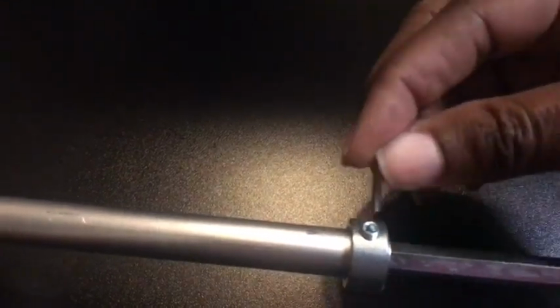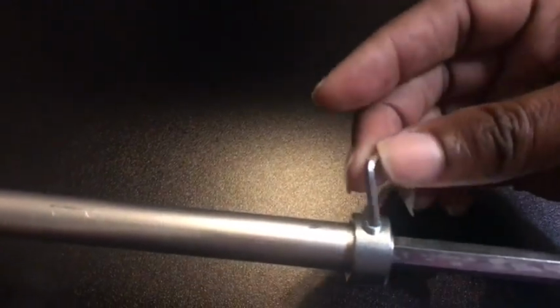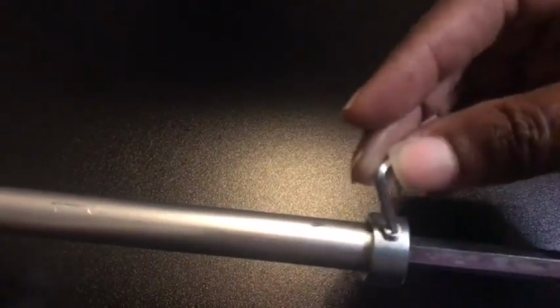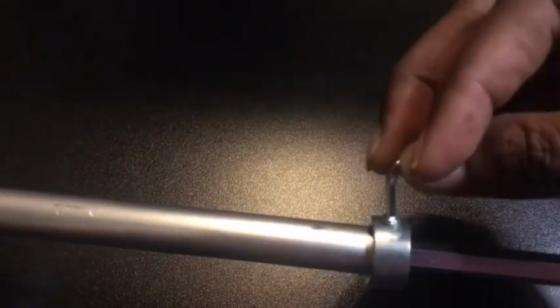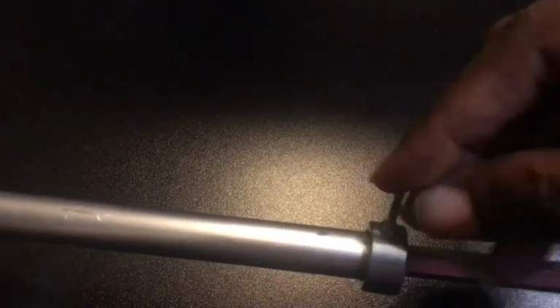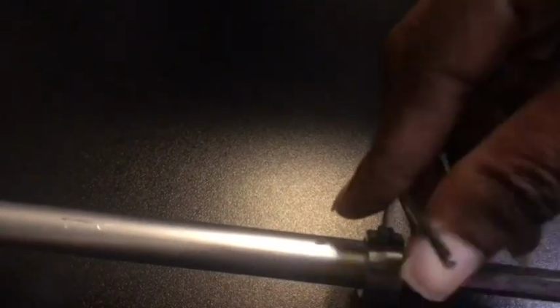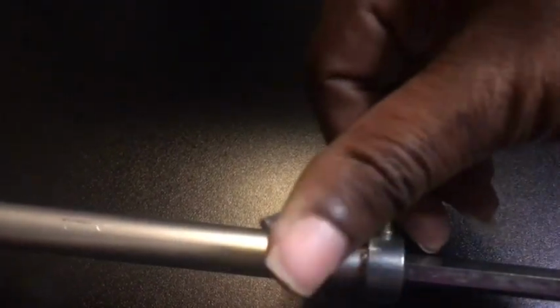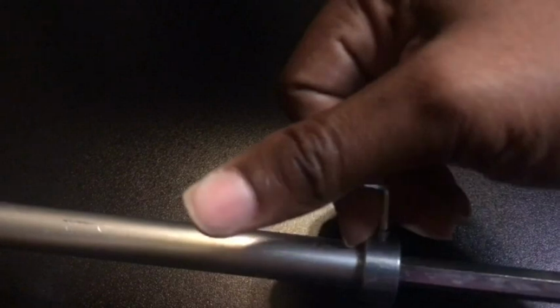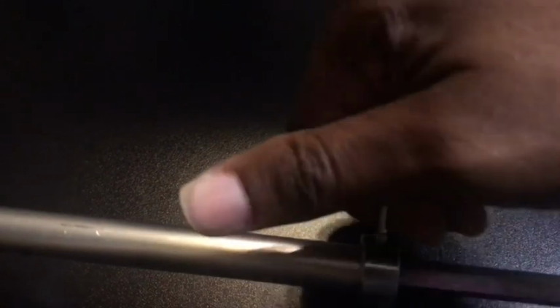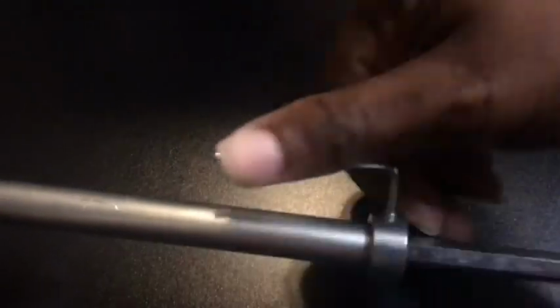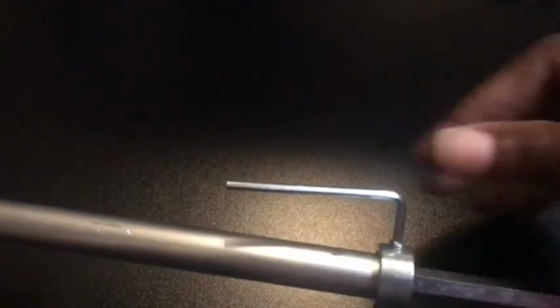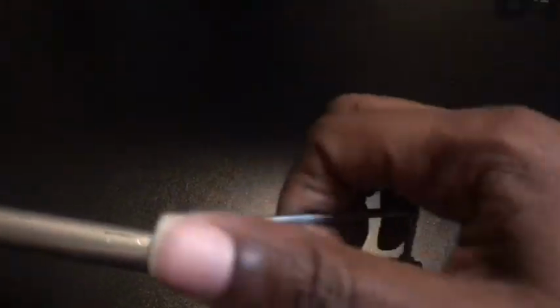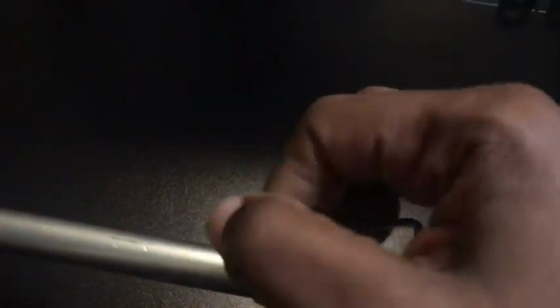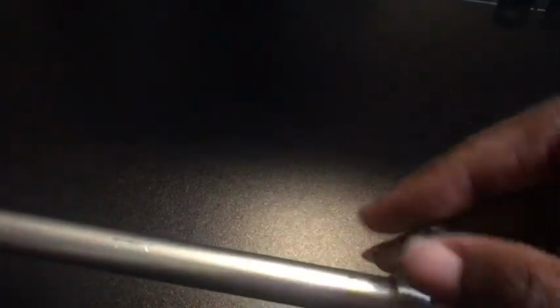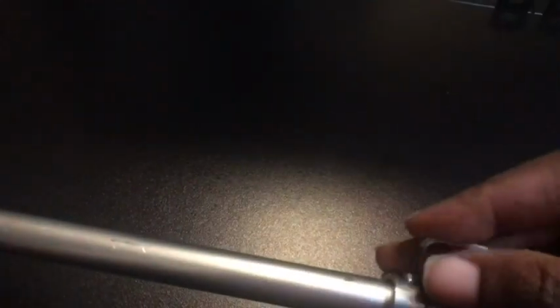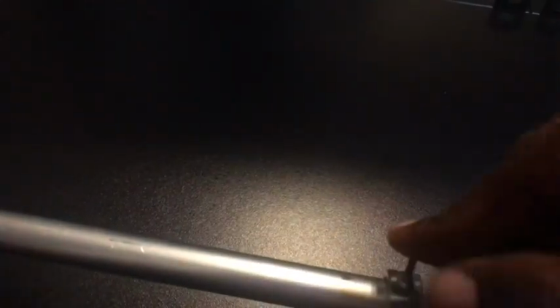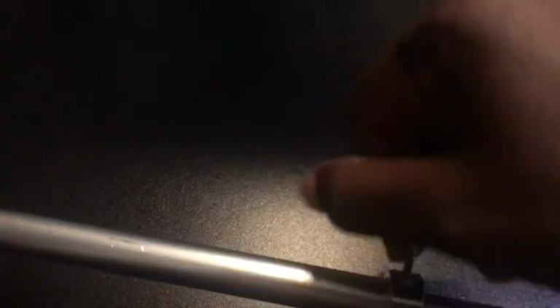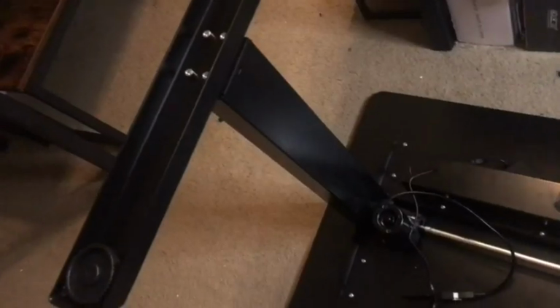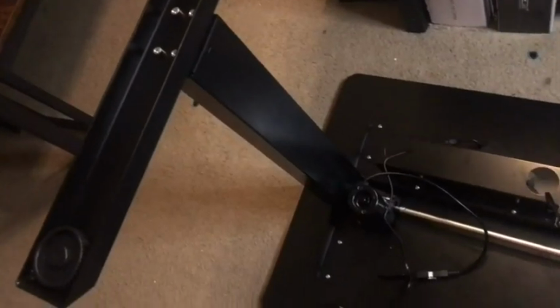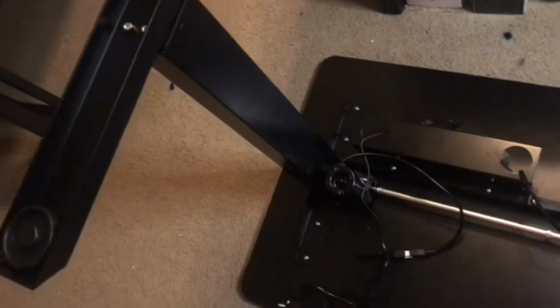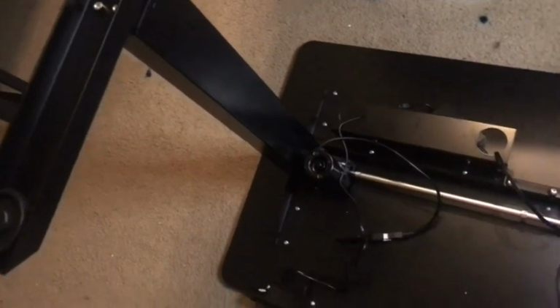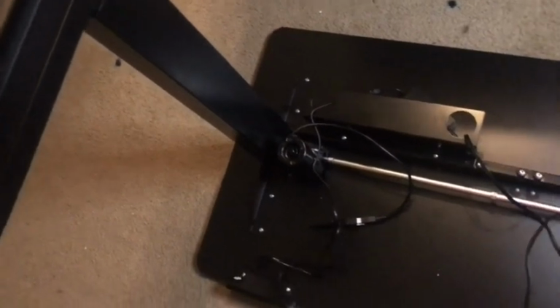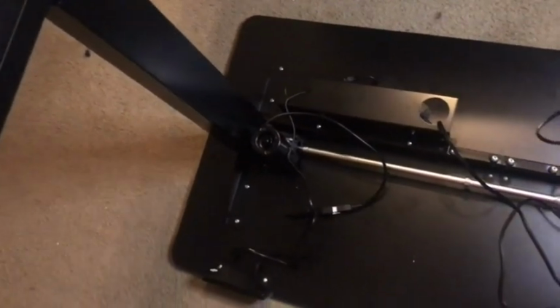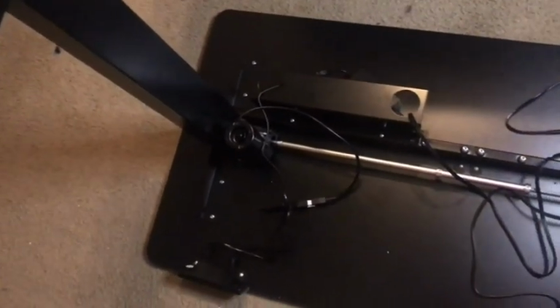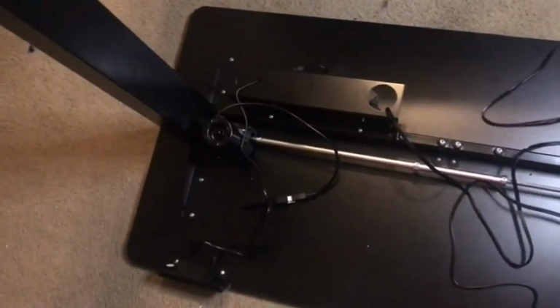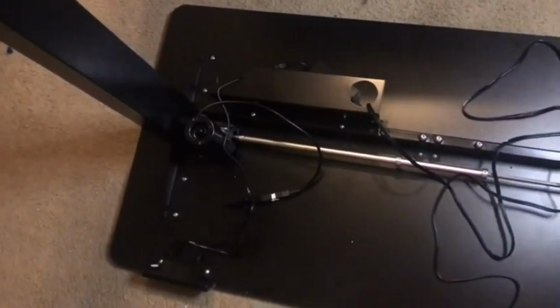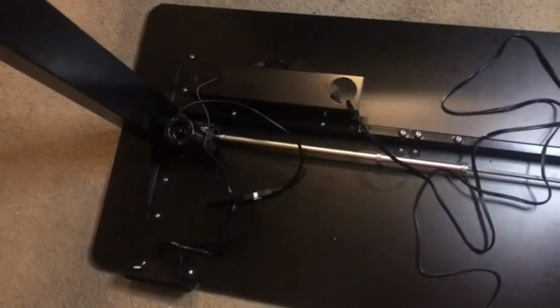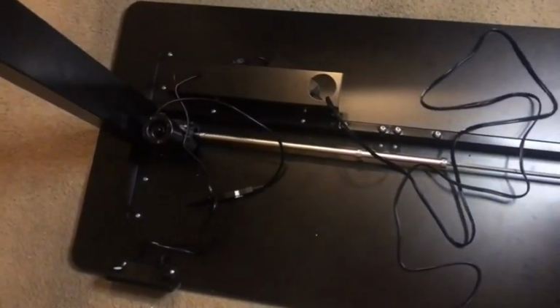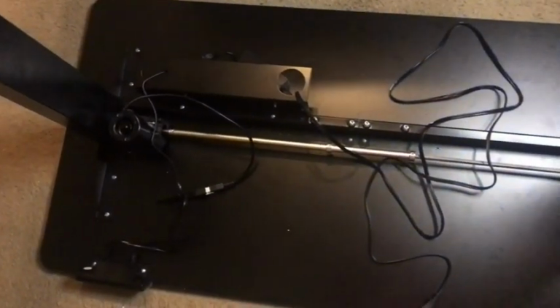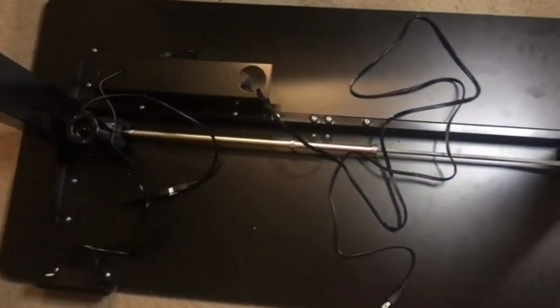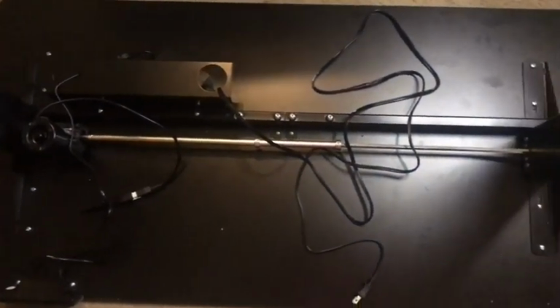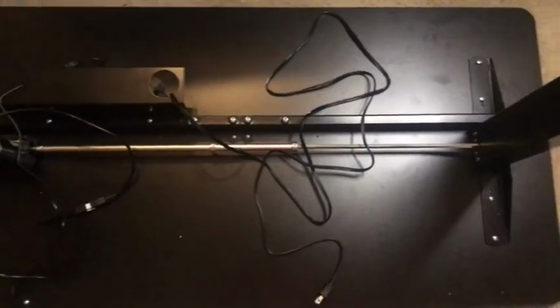There are so many great health benefits that come with using a standing desk, I was super excited to give this a try. This is how the bottom of your standing desk should look once everything has been assembled. So now let's flip it over and test it out.